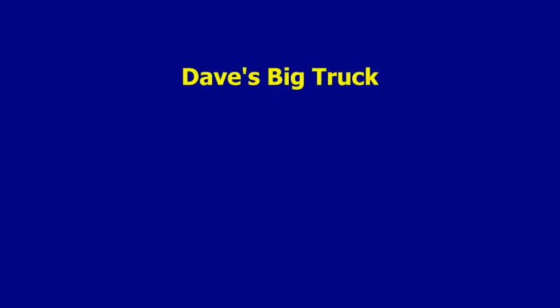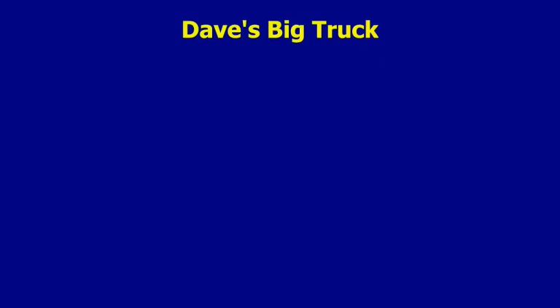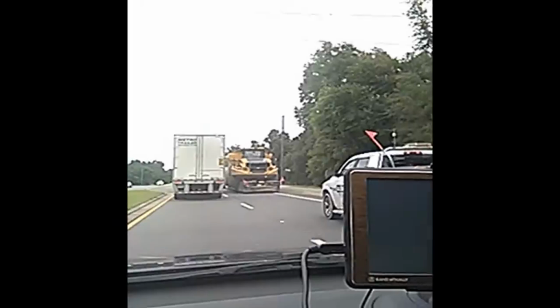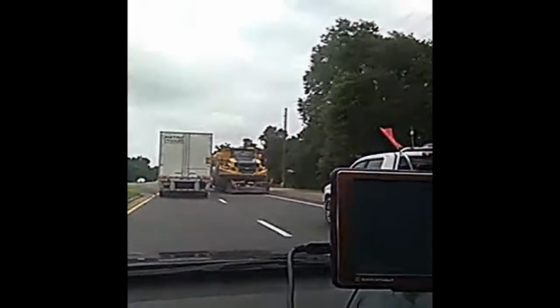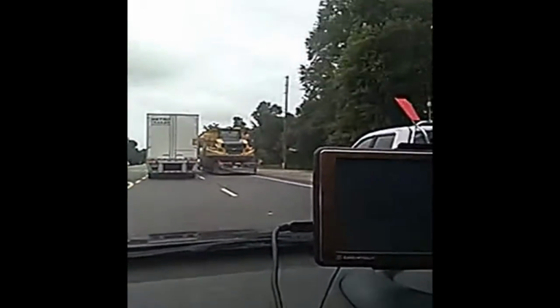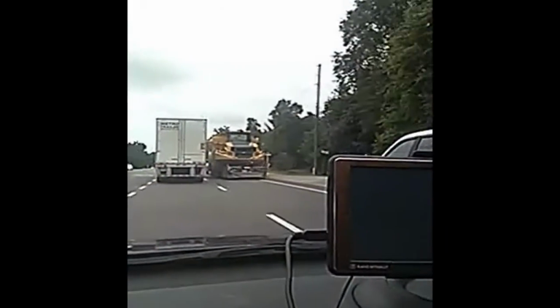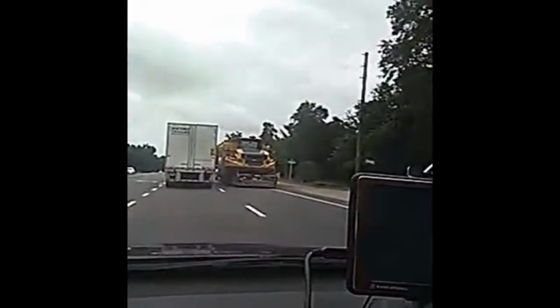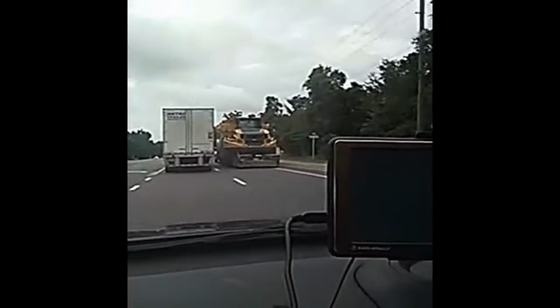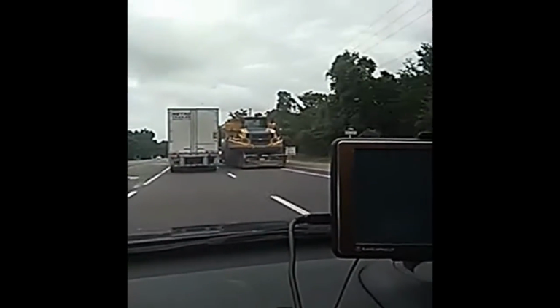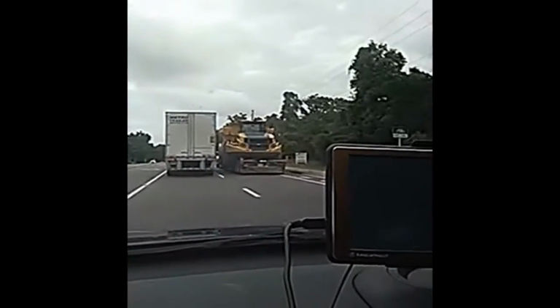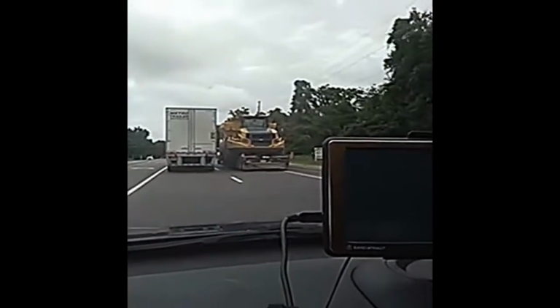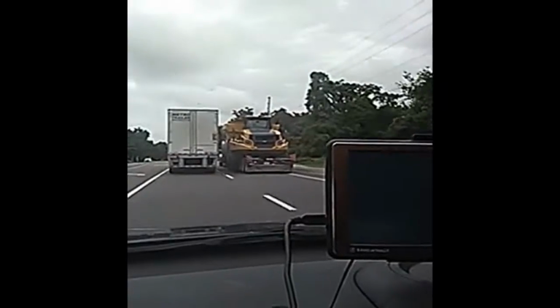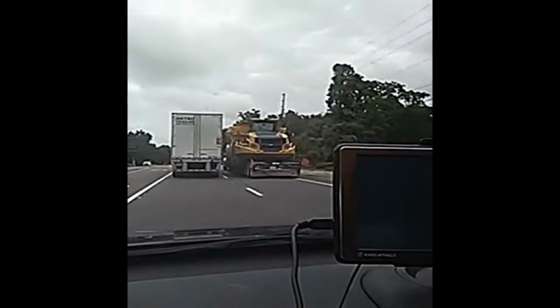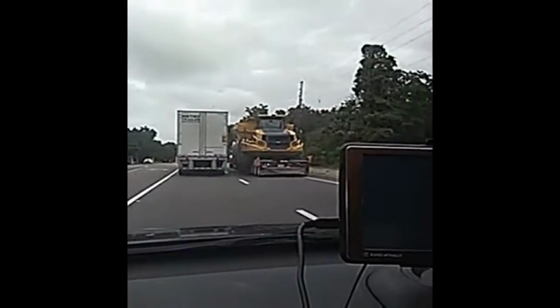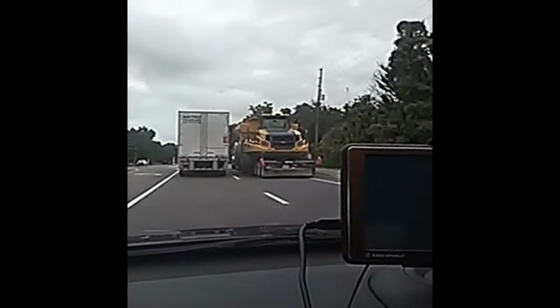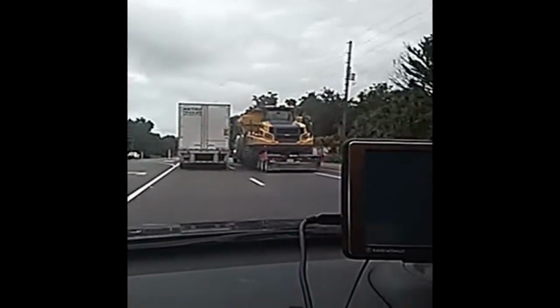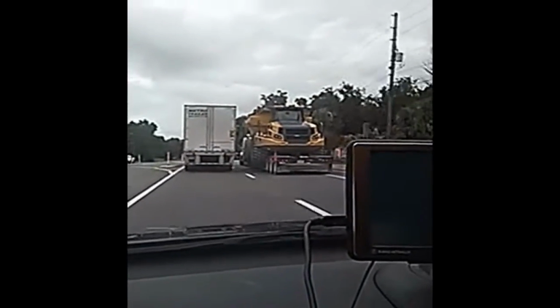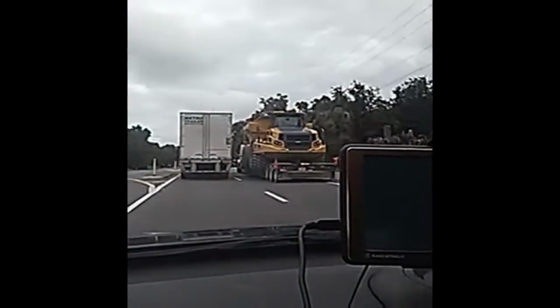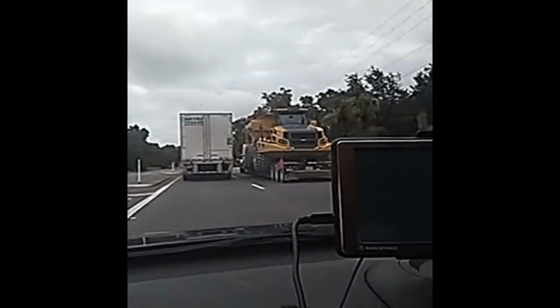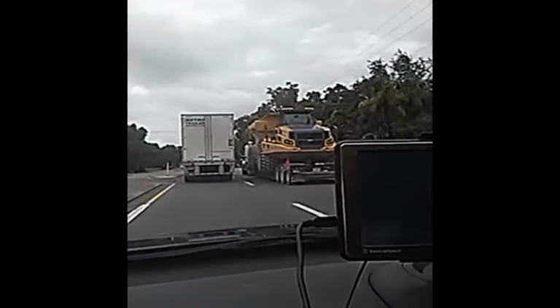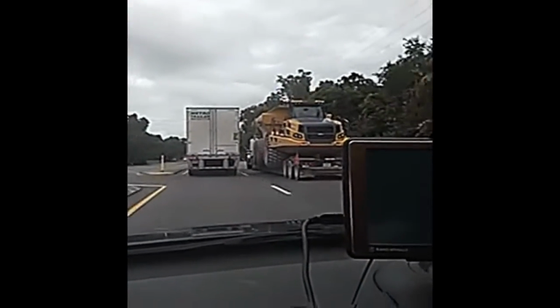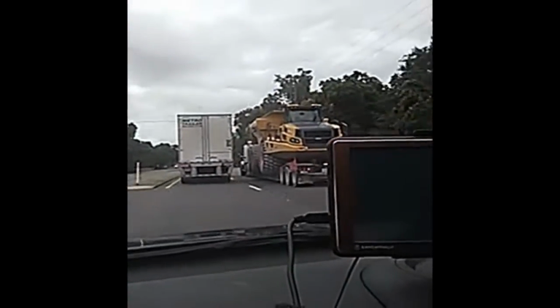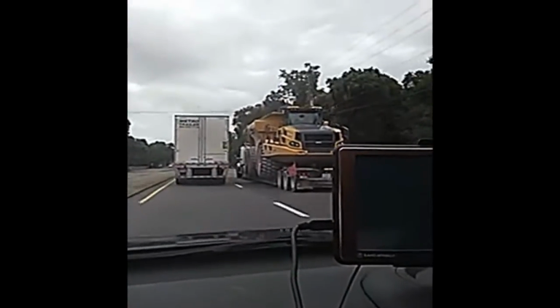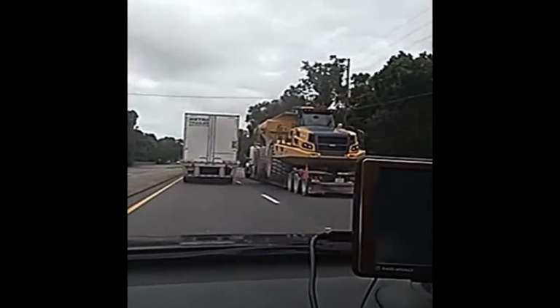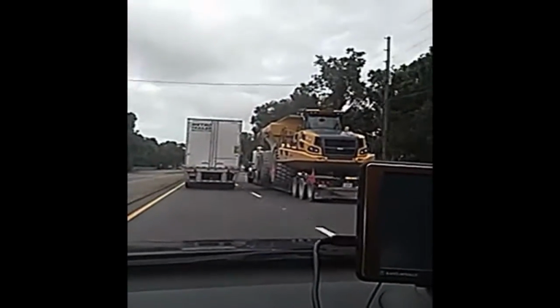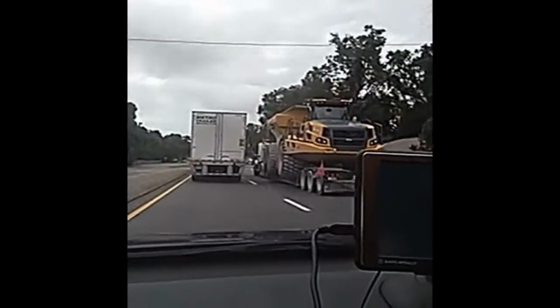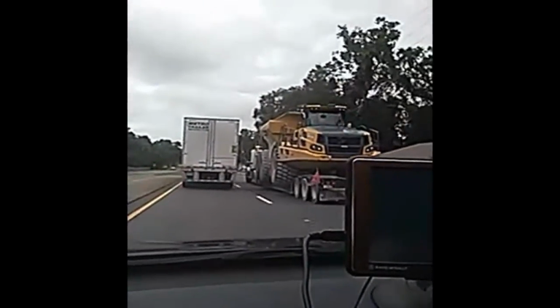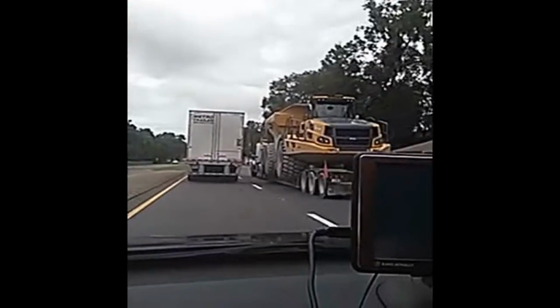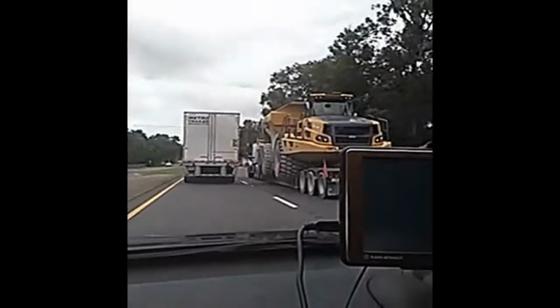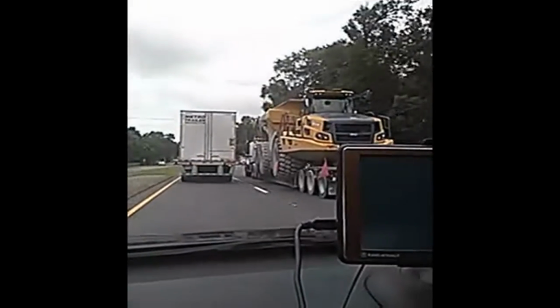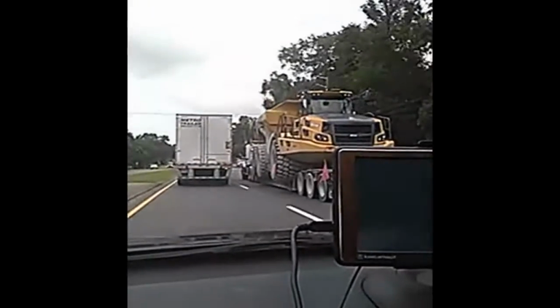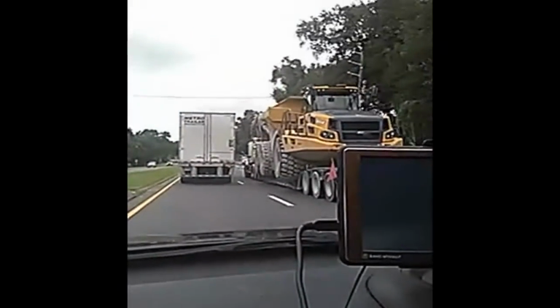Hello everybody. Just wanted to give a small video because people were asking what kind of big truck I've been driving. Well, that truck you see there up on your right, on the back of that trailer — that's my truck.